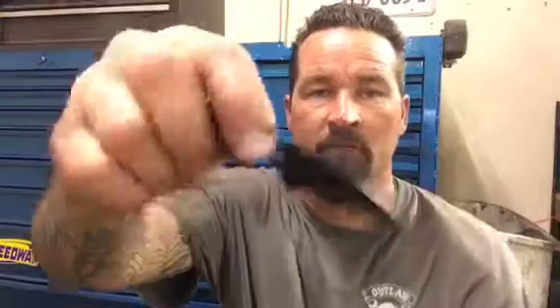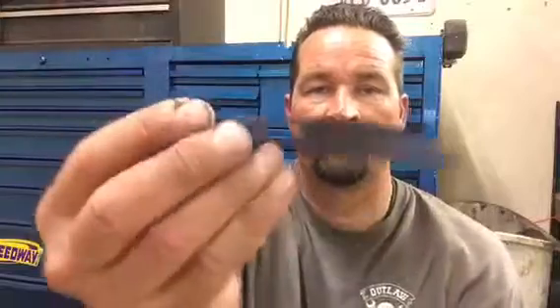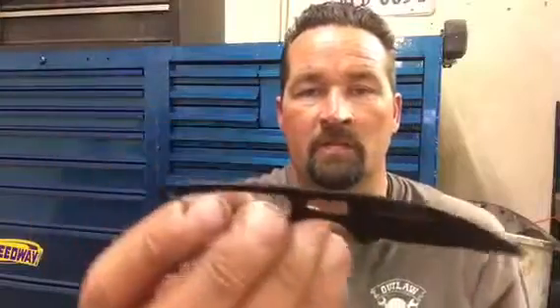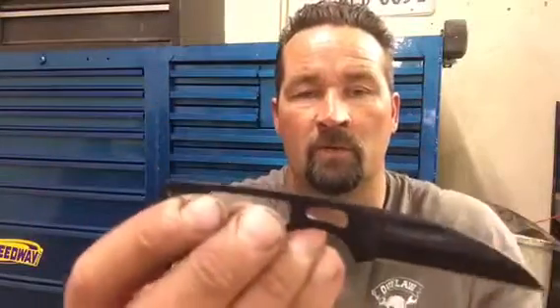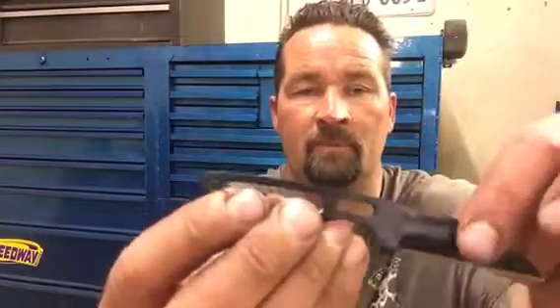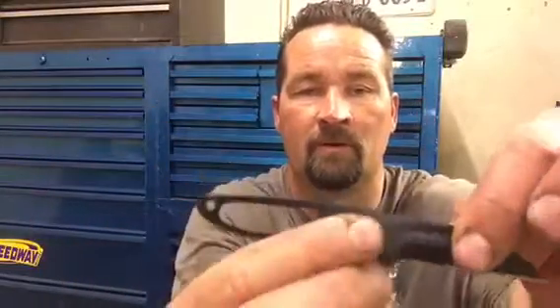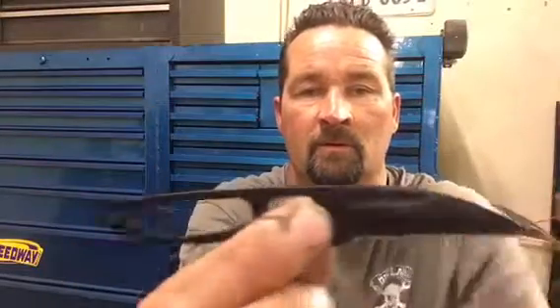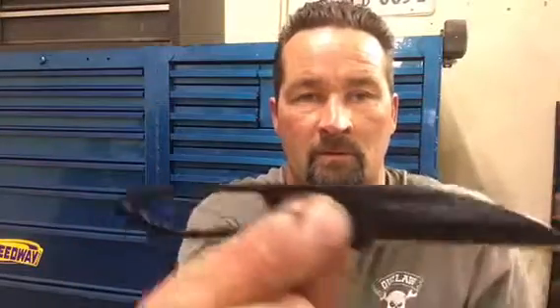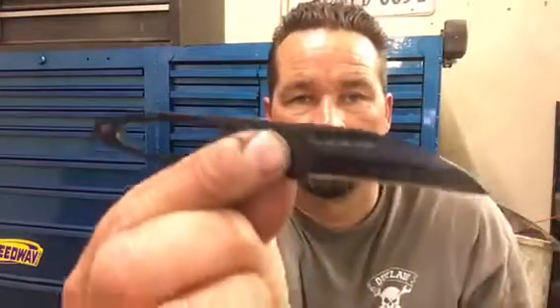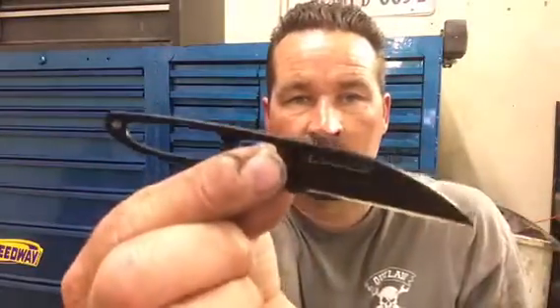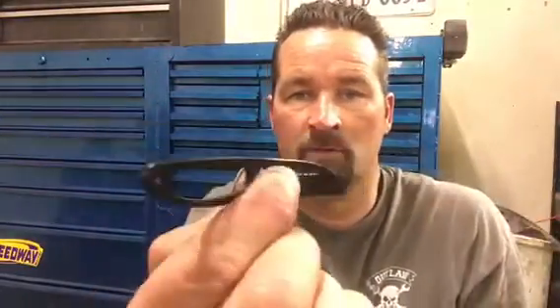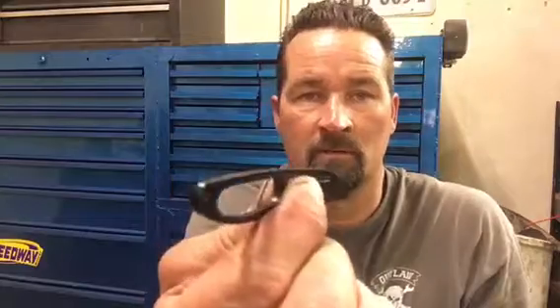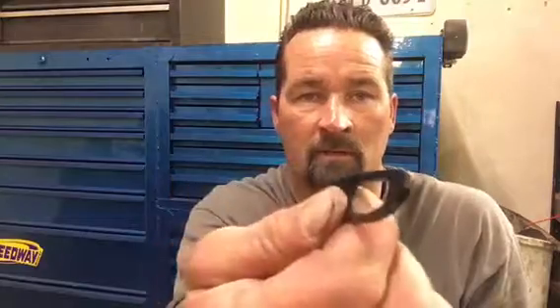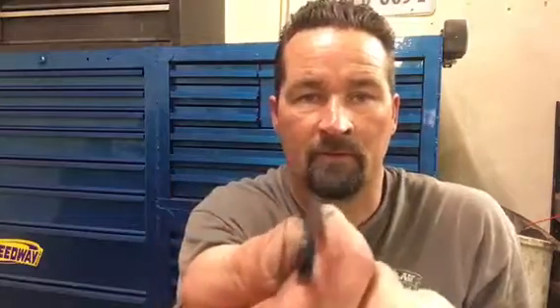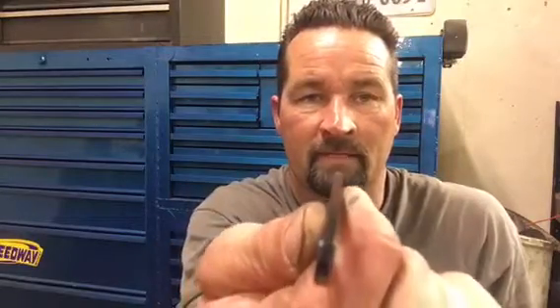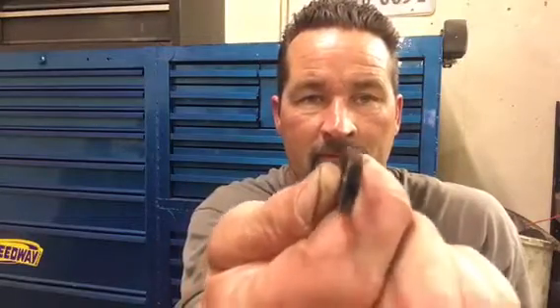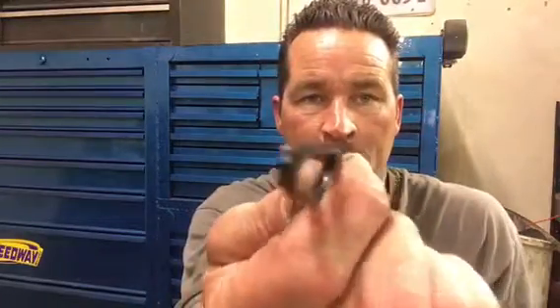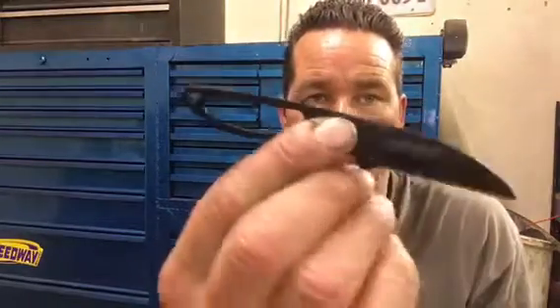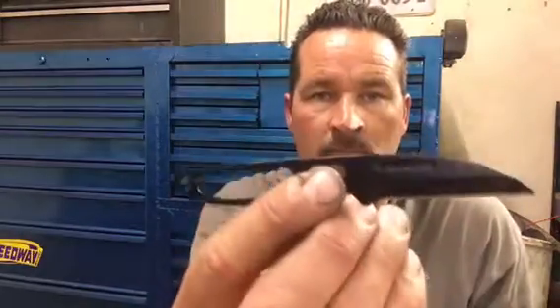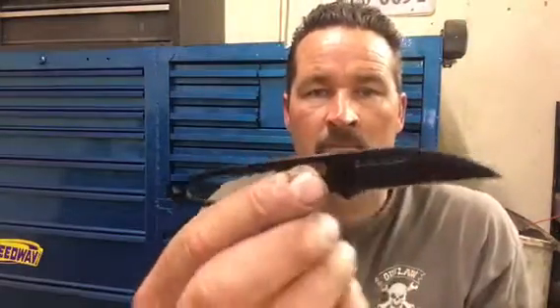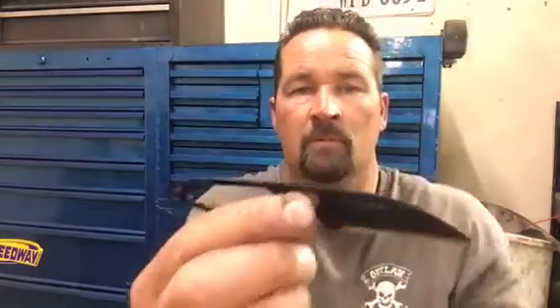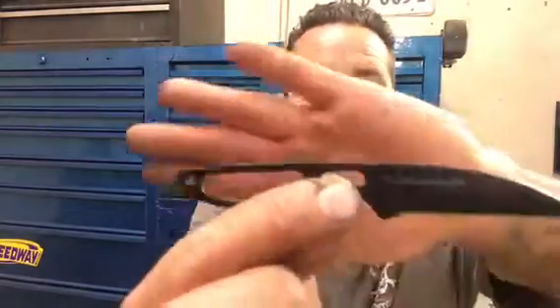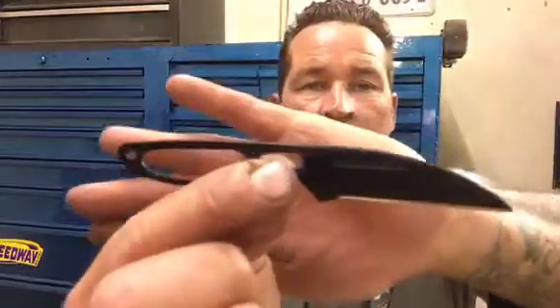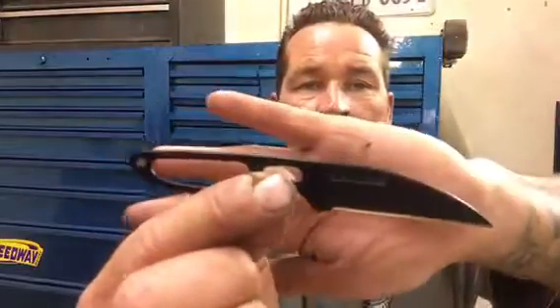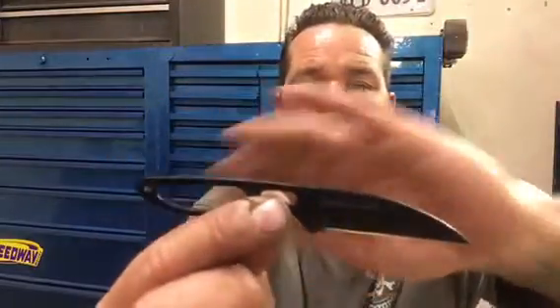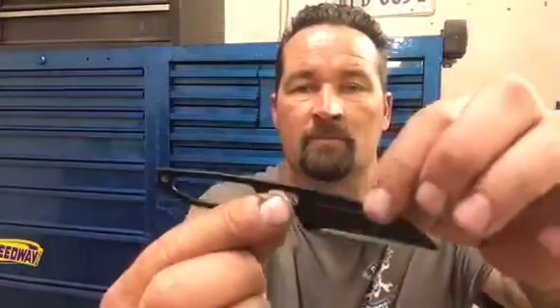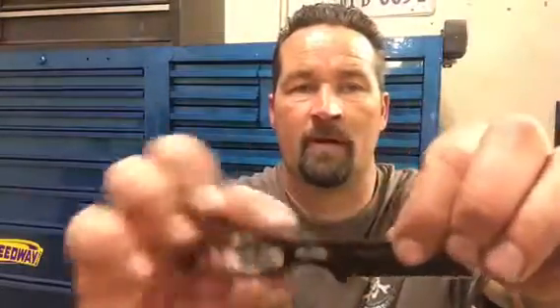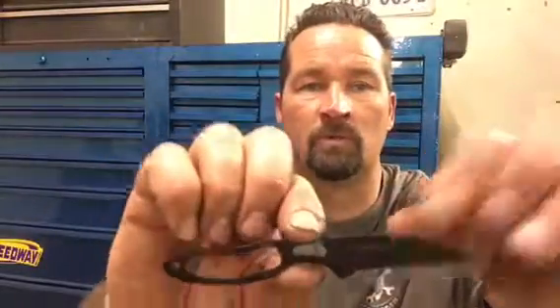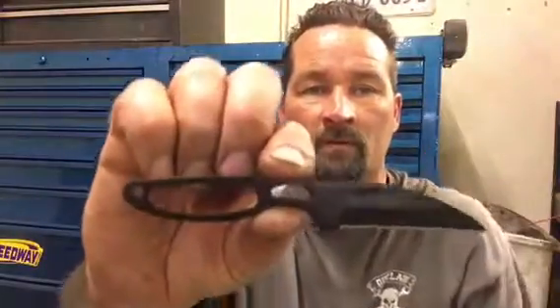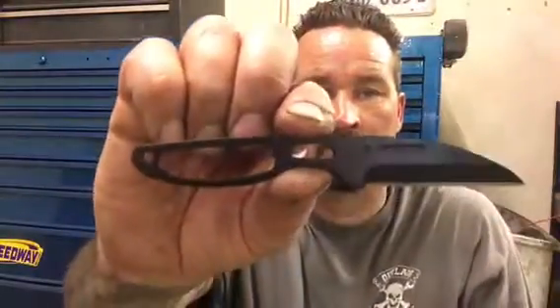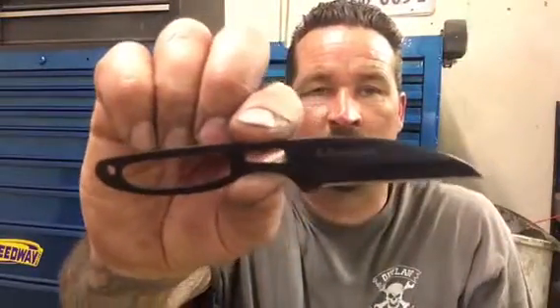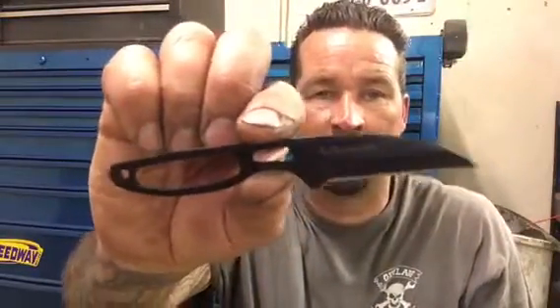If you get a chance to pick one of these up and check them out, I'd totally do it. Look how thin that is. Great little knife though. I'm going to give it a try in the woods and whatever, and I'll let you guys know what I think about it.